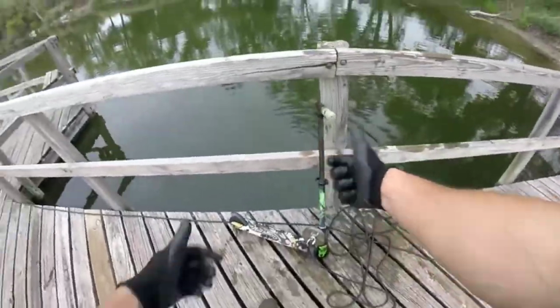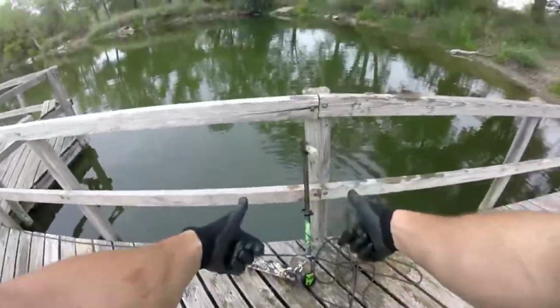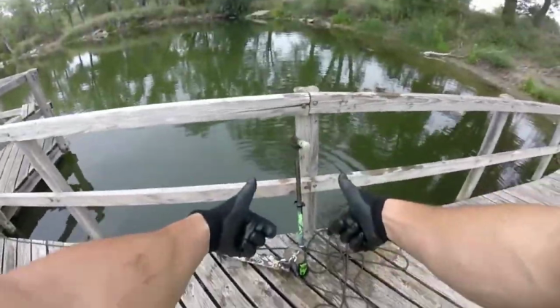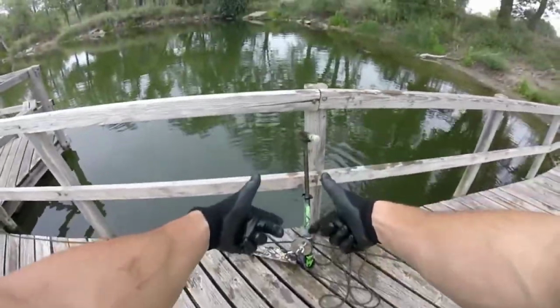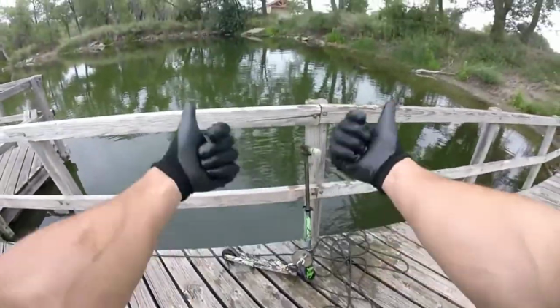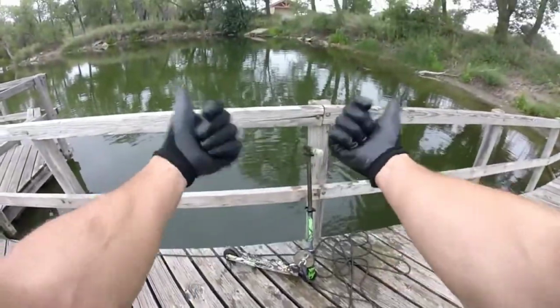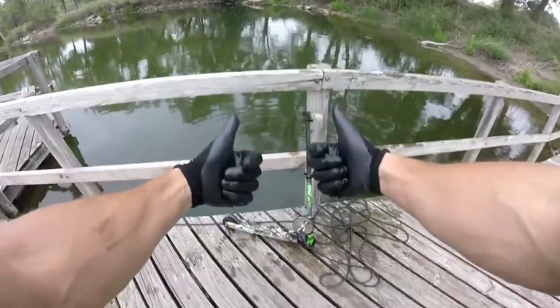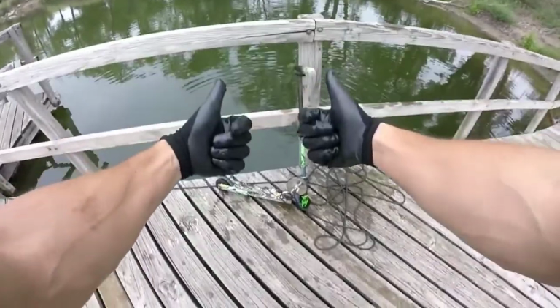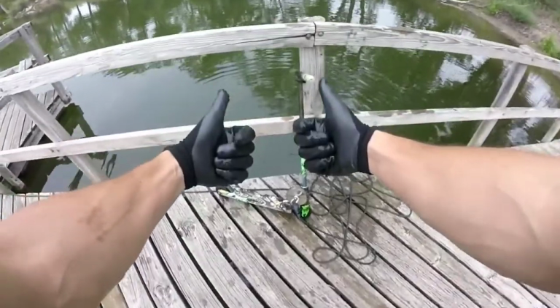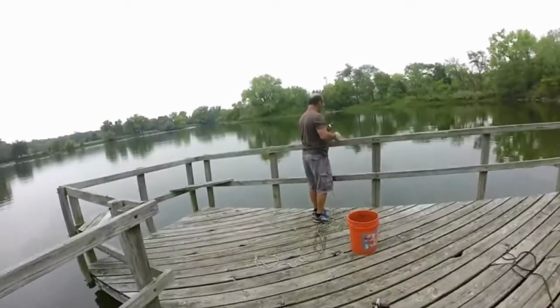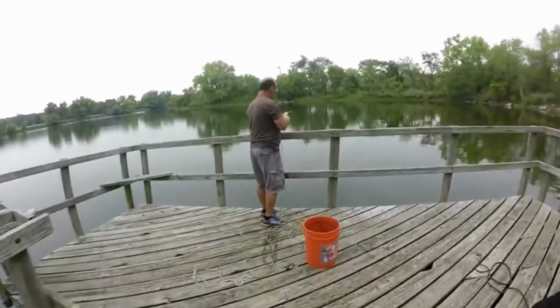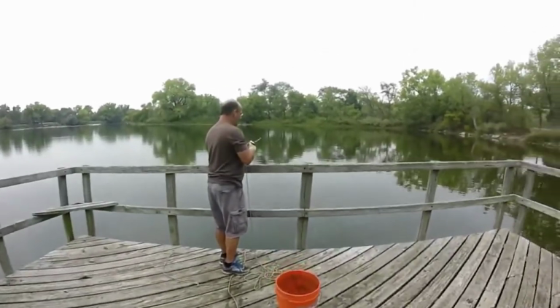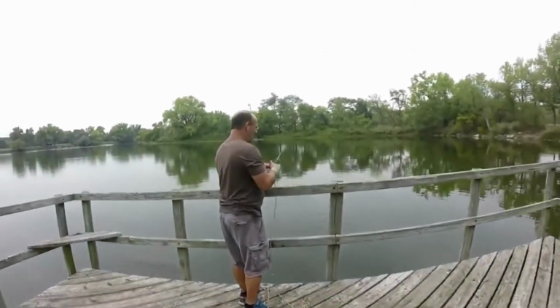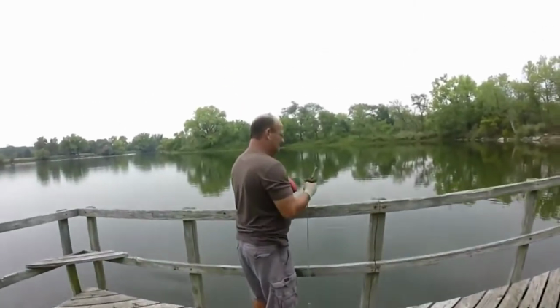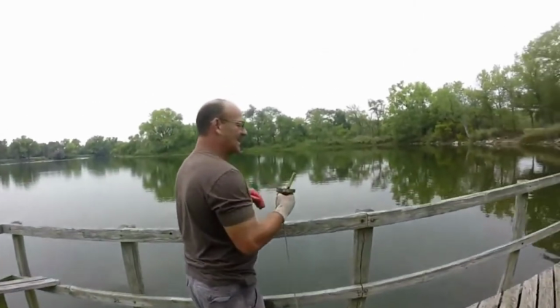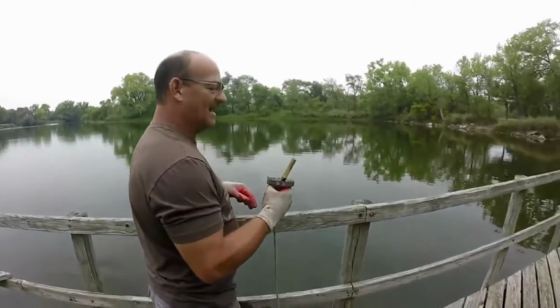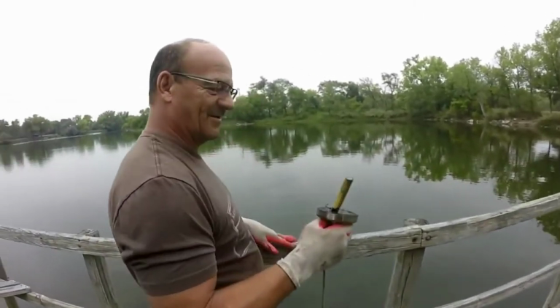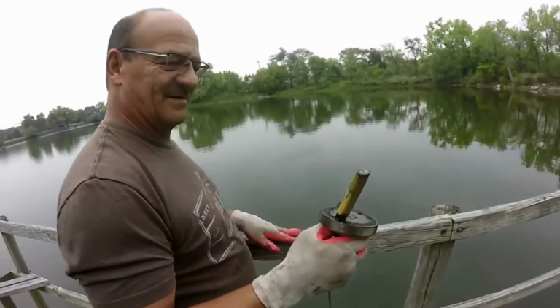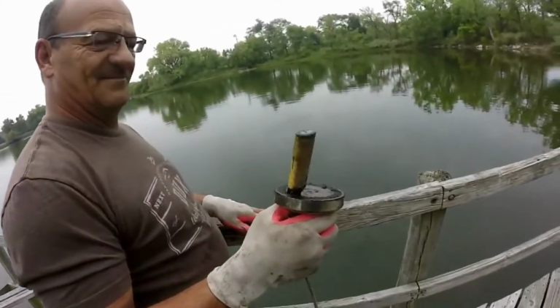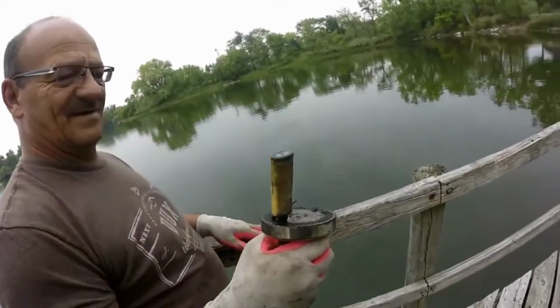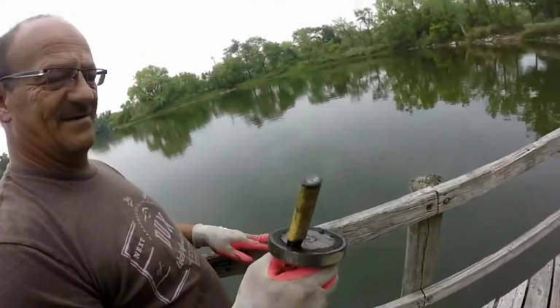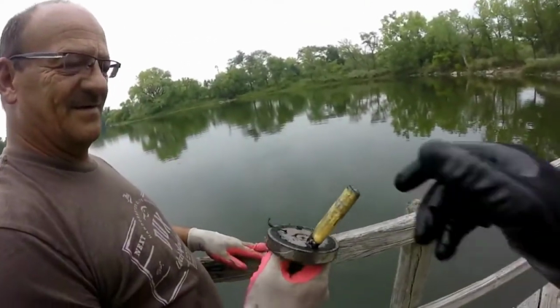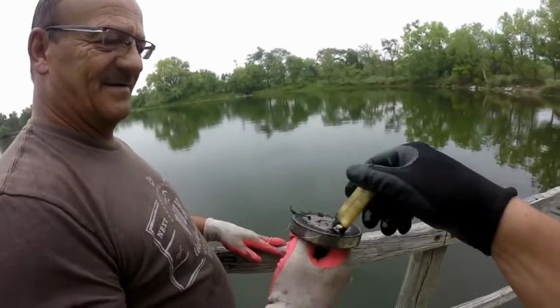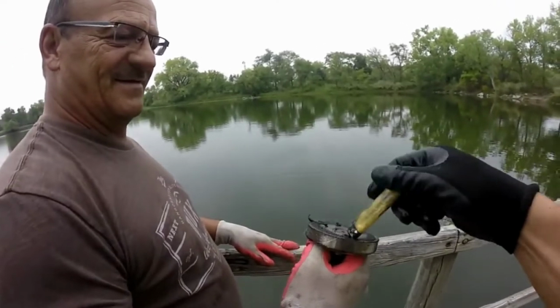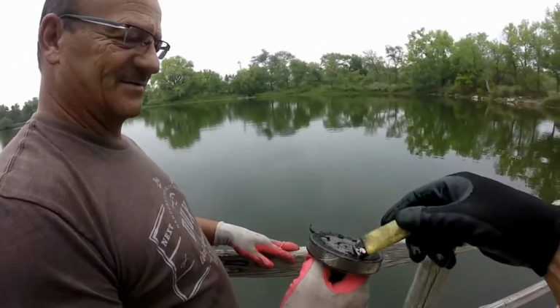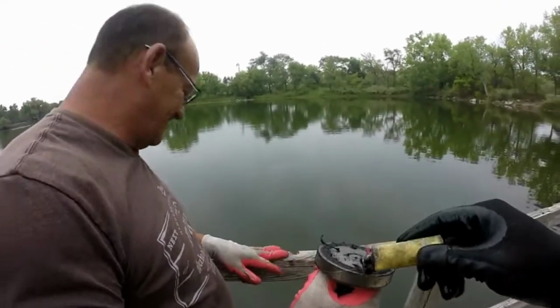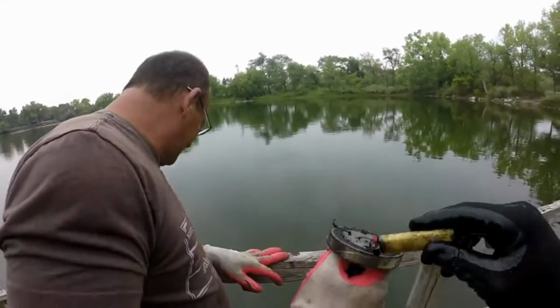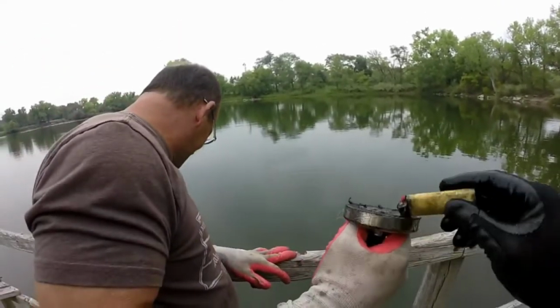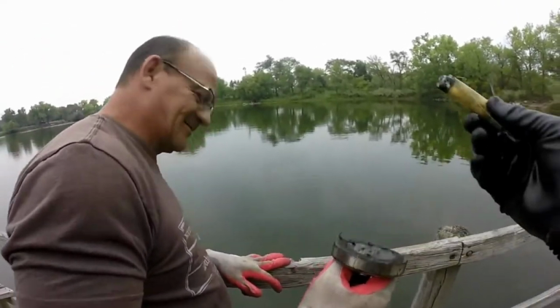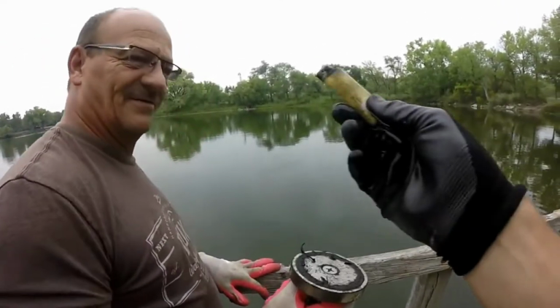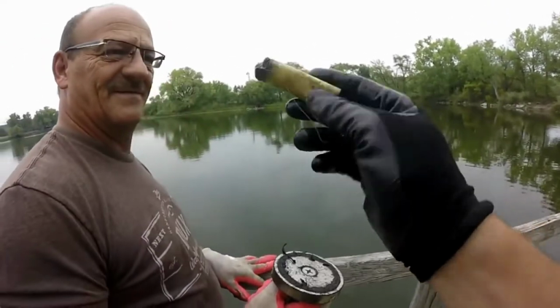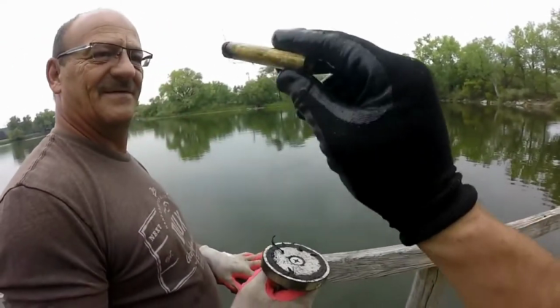If you guys like that, drop a big ol' thumbs up. What'd you get, Dad? Looks like a lighter. An old lighter. Look at that — and there's something much bigger down there. Yellow lighter.